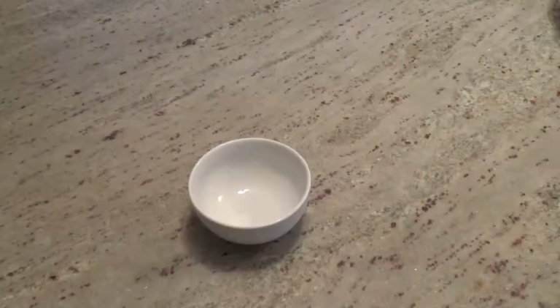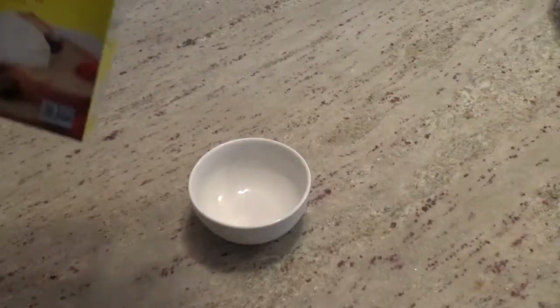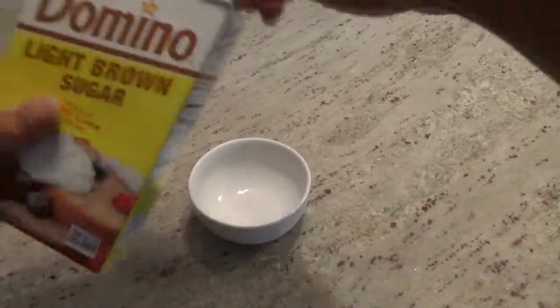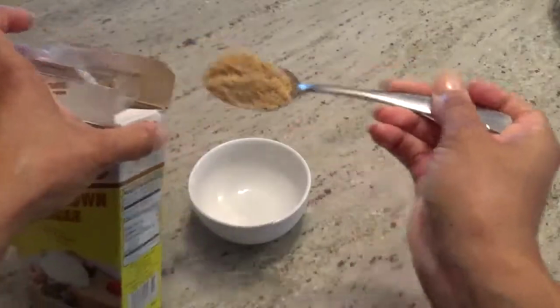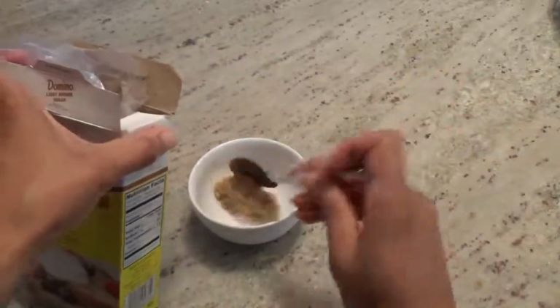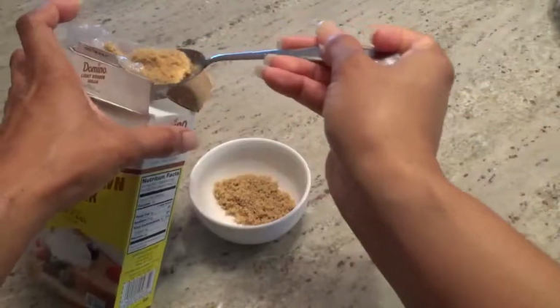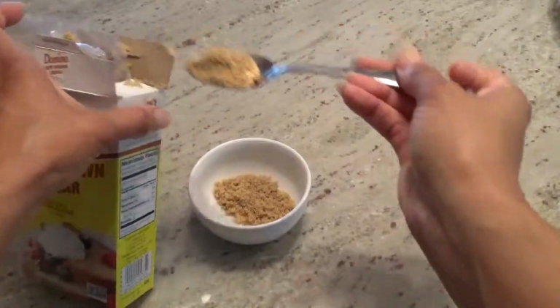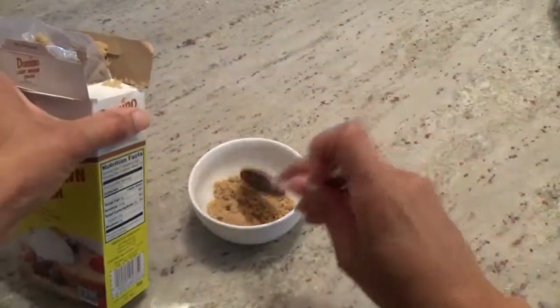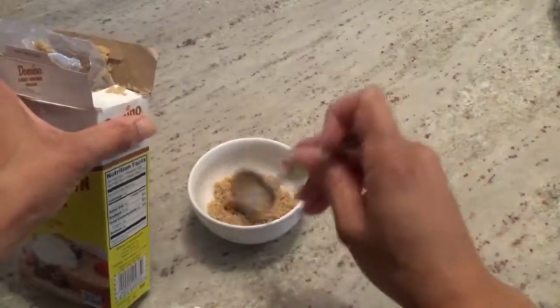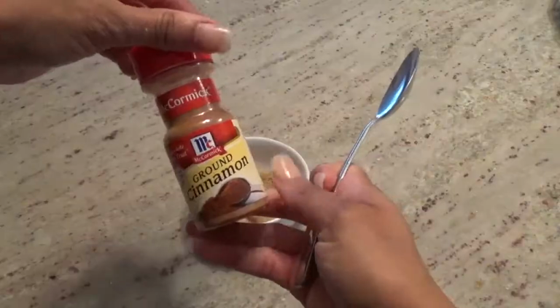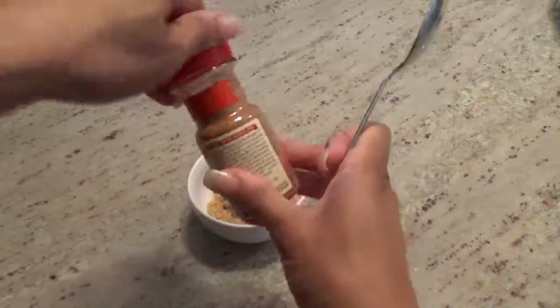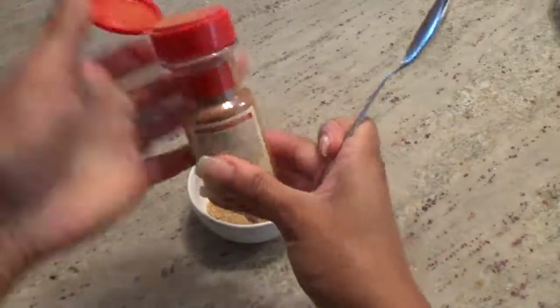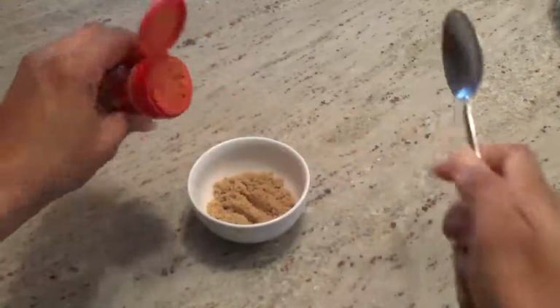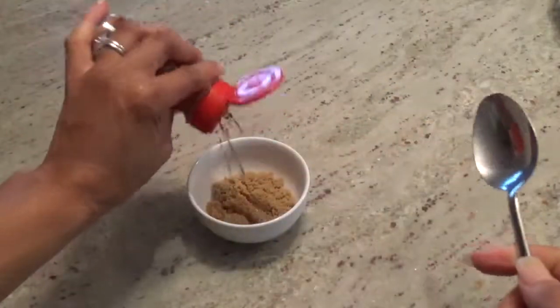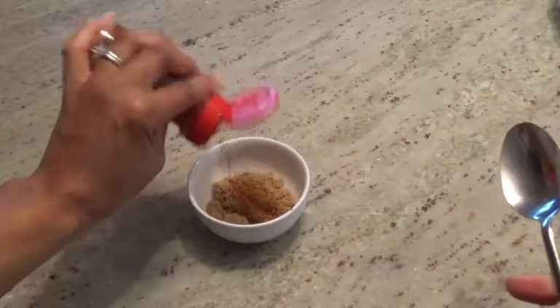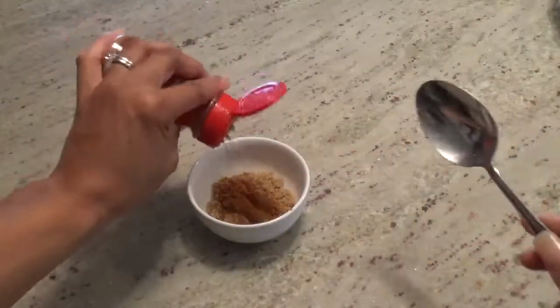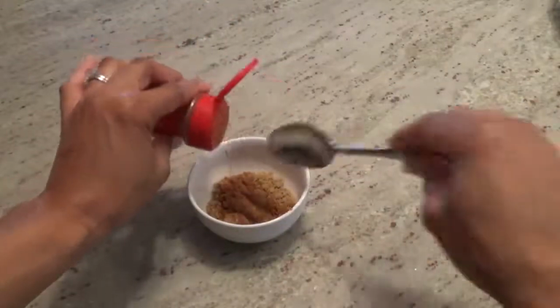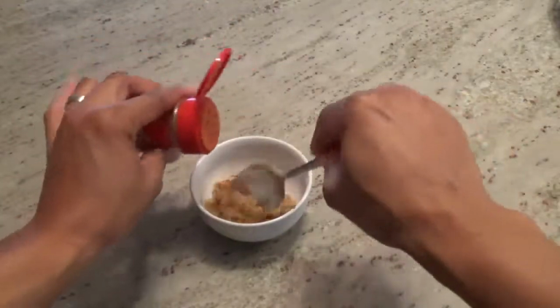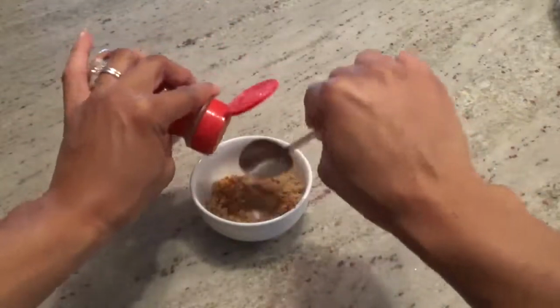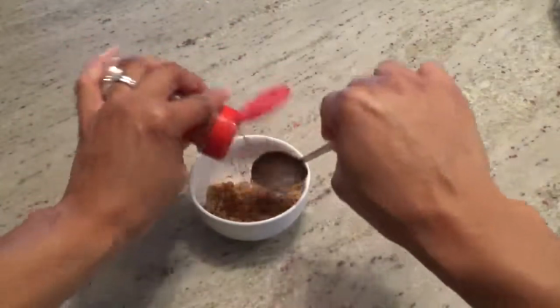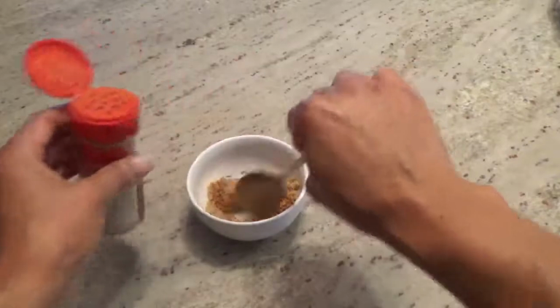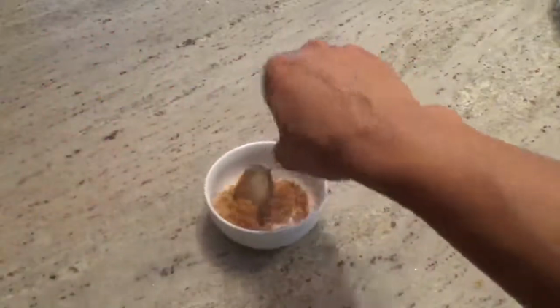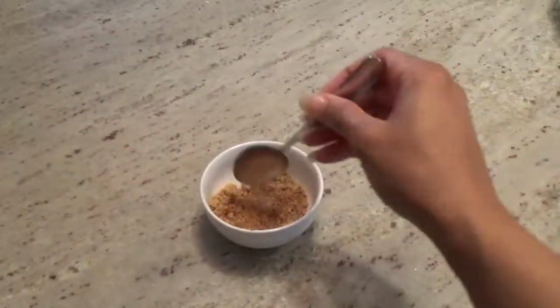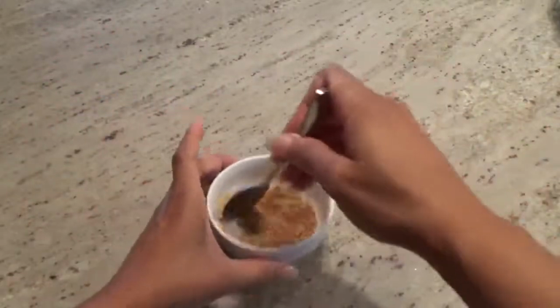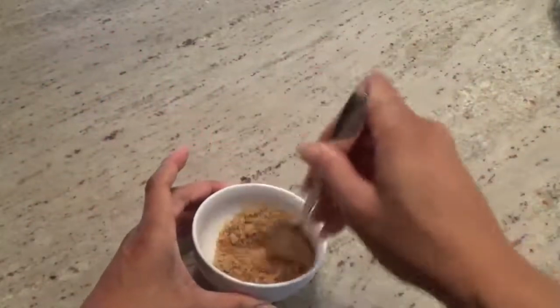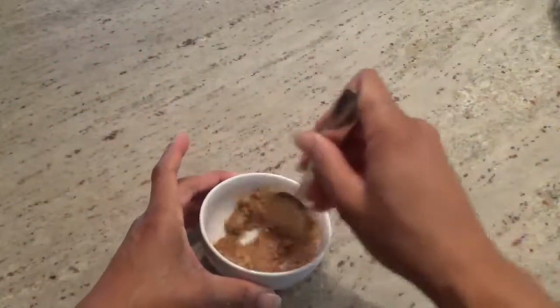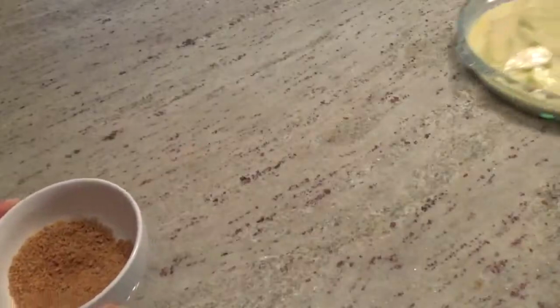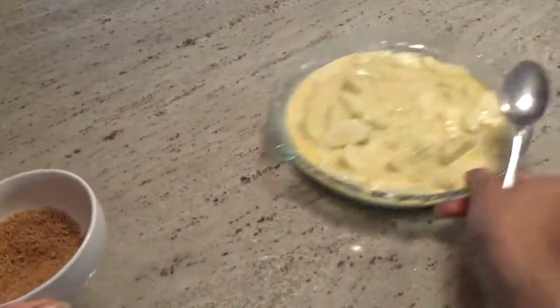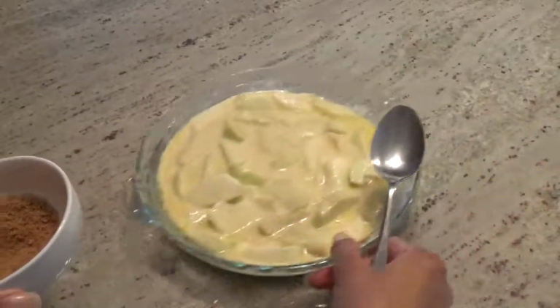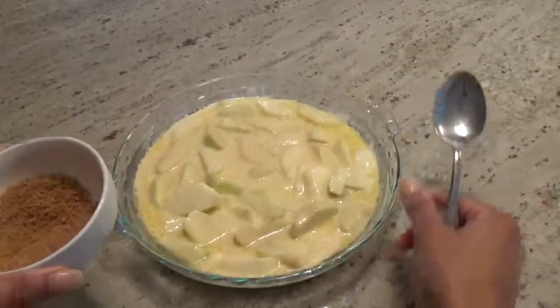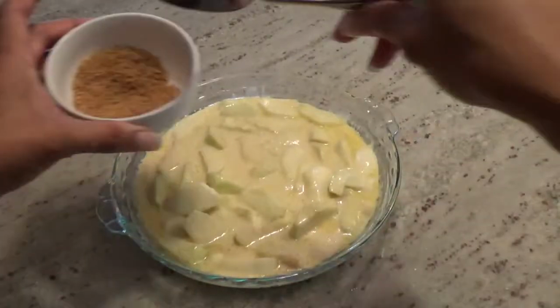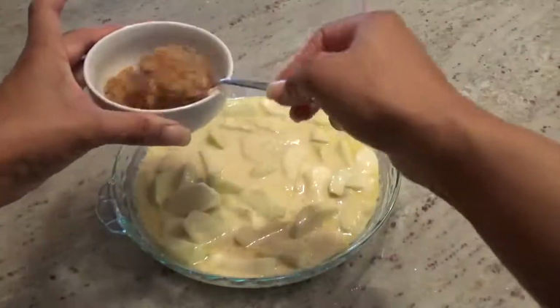In a separate container, combine two tablespoons of brown sugar and approximately one teaspoon of cinnamon. Sprinkle the mixture over the top of the apples.